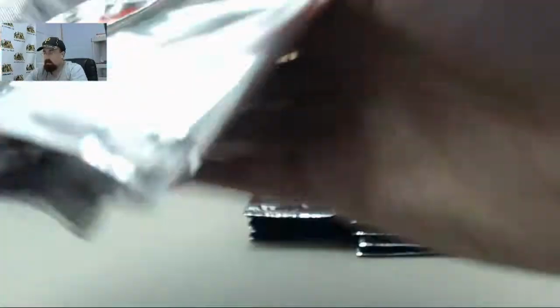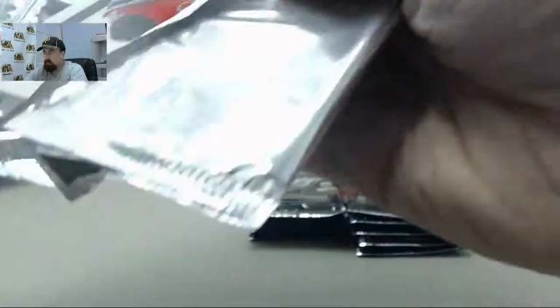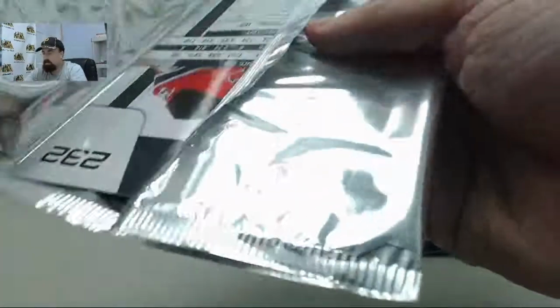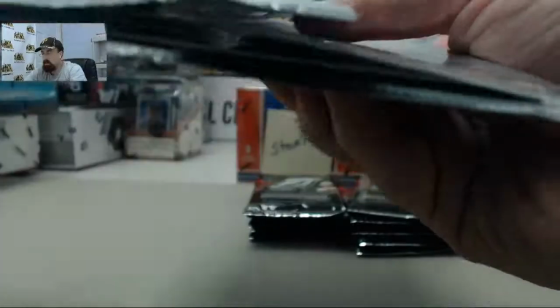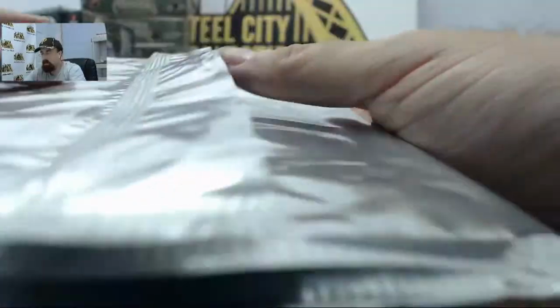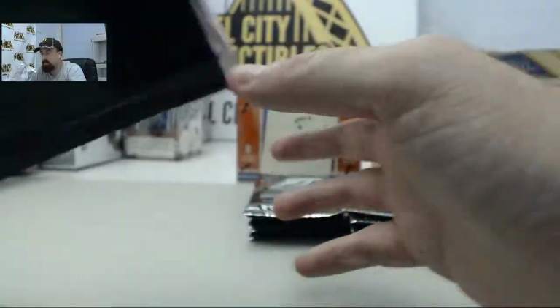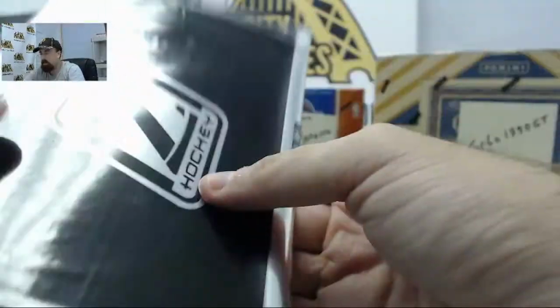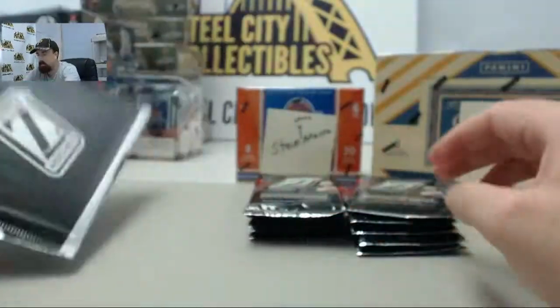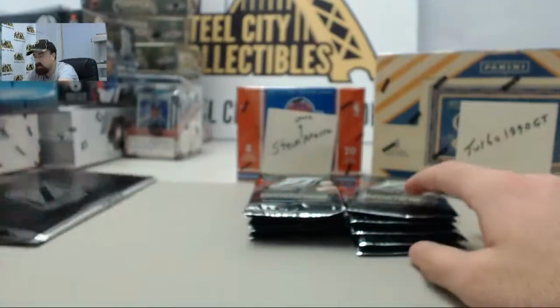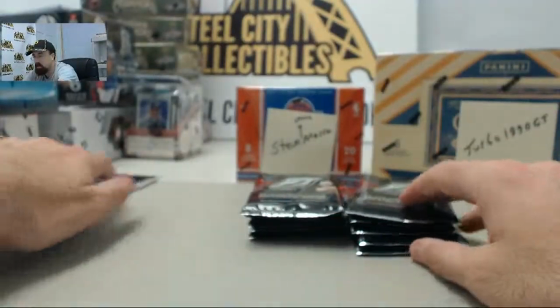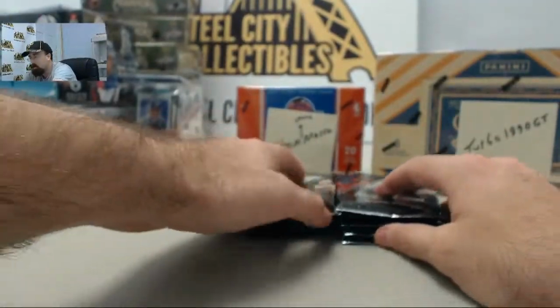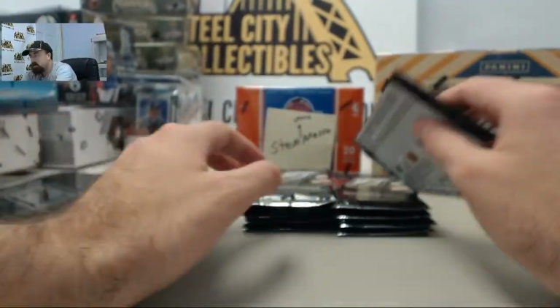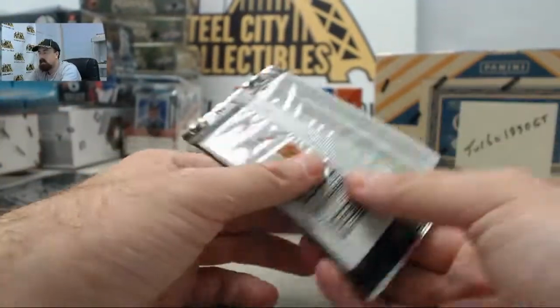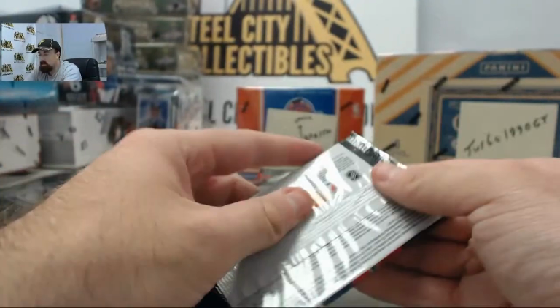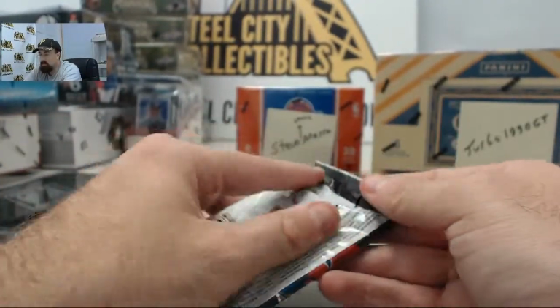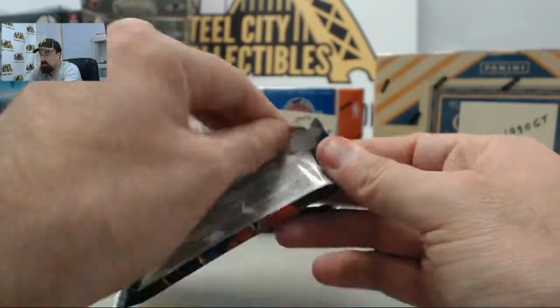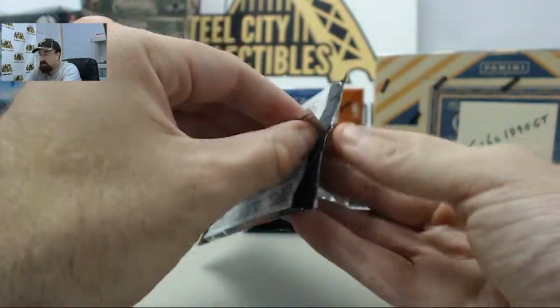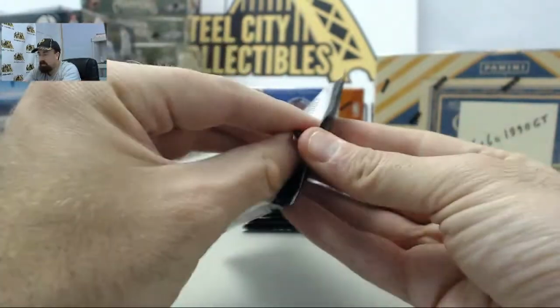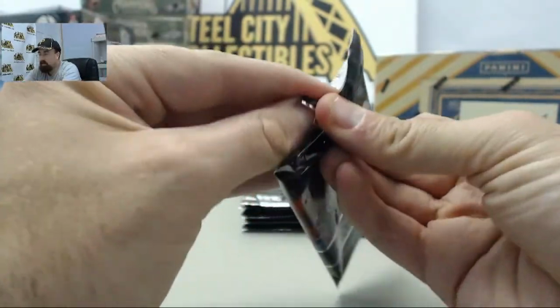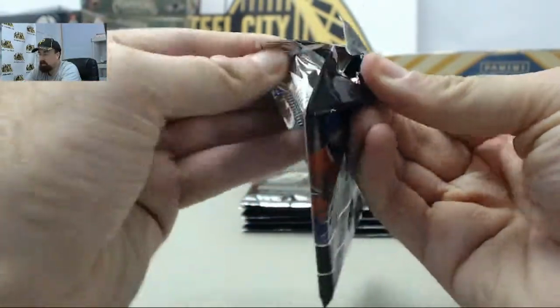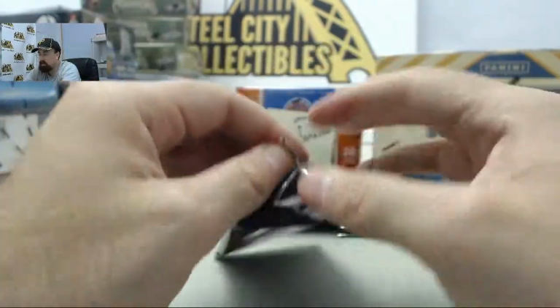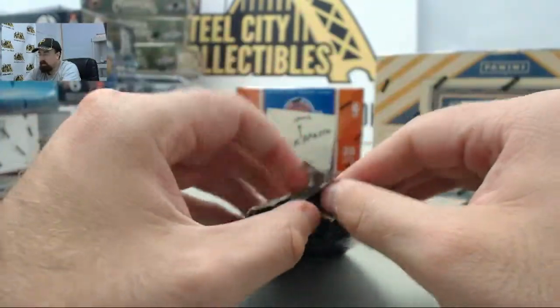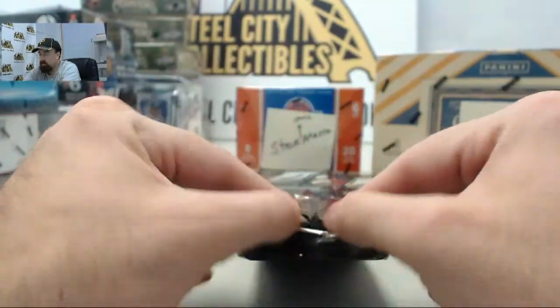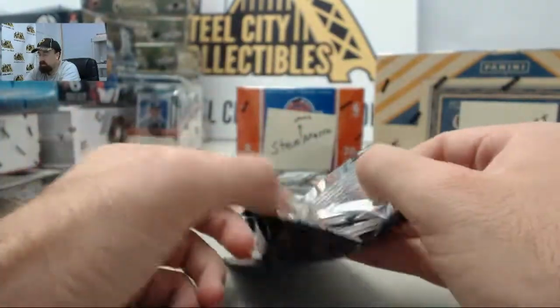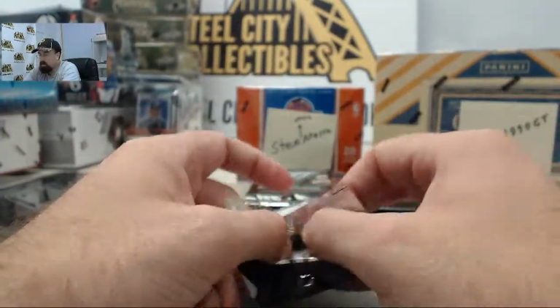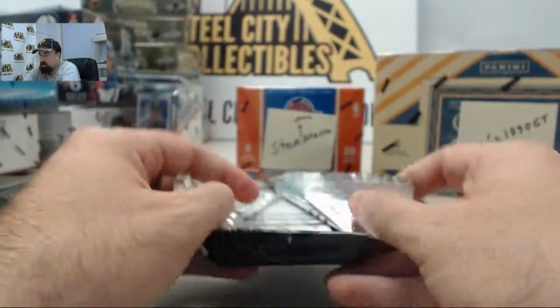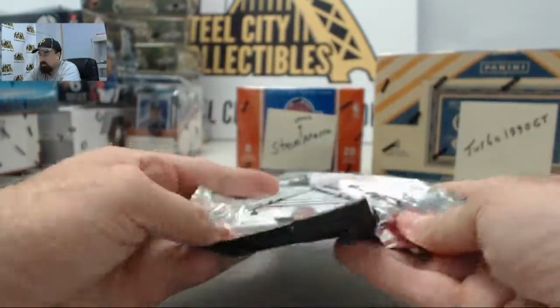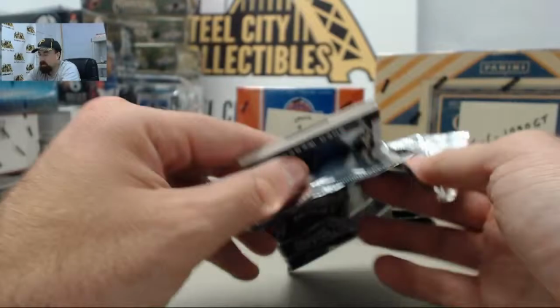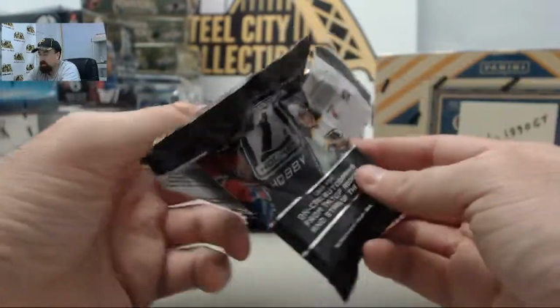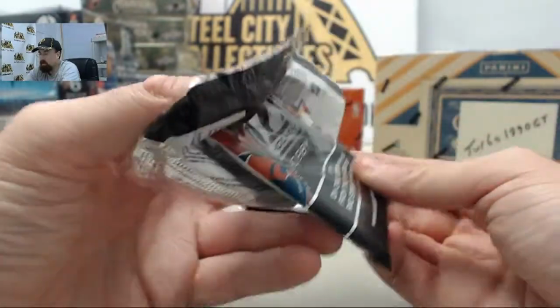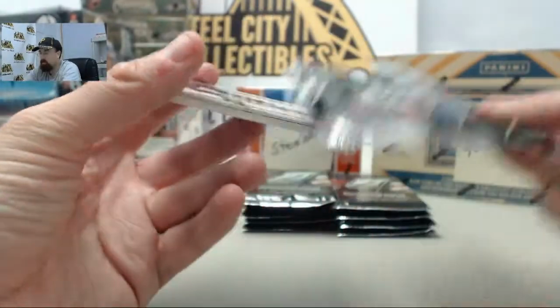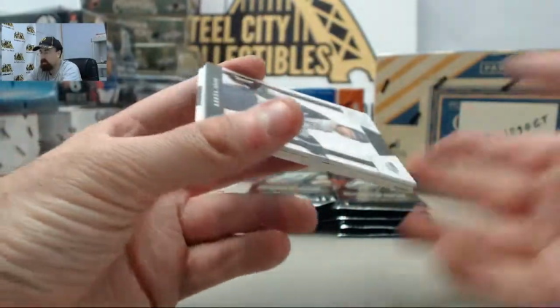If you'd like to get a box broken live today, steelcitycollectibles.com slash breakroom. Just click that live breaks on demand banner, you can see all the live break eligible products. Find the one you want, click the break this live for me button, and we'll get it broken live for you here on Breakers TV.